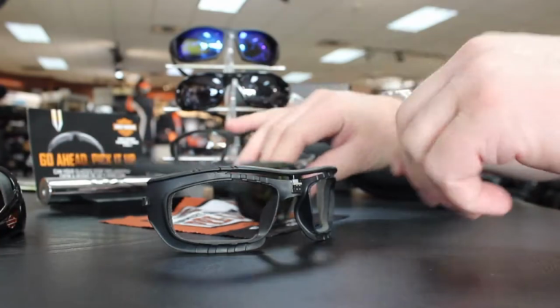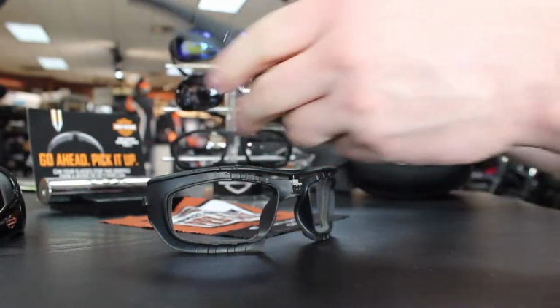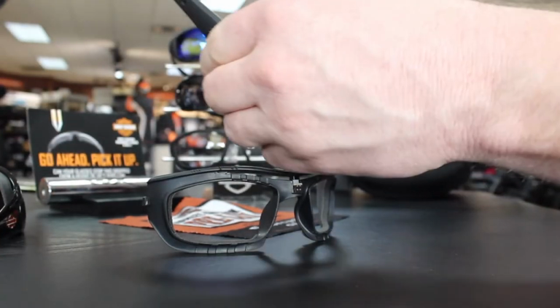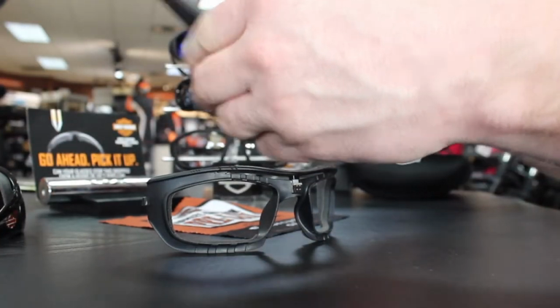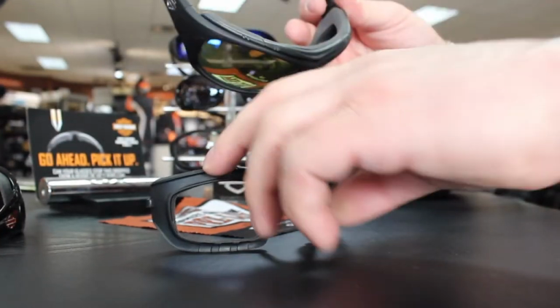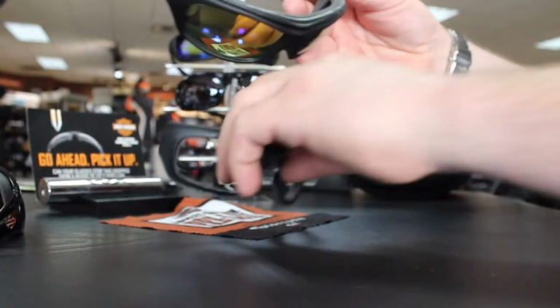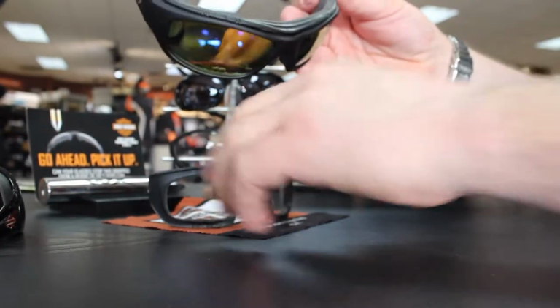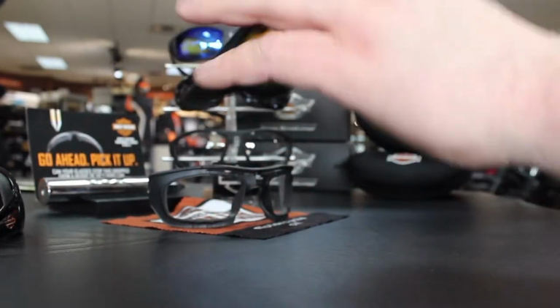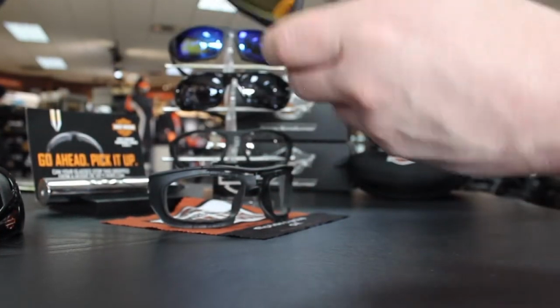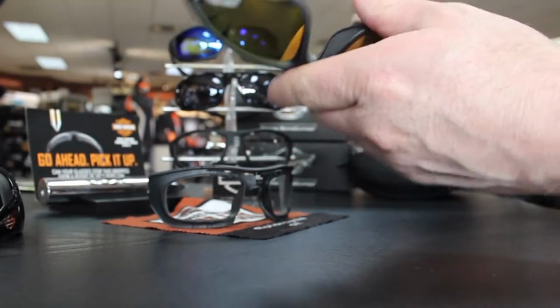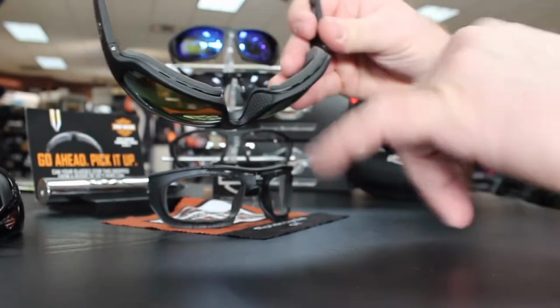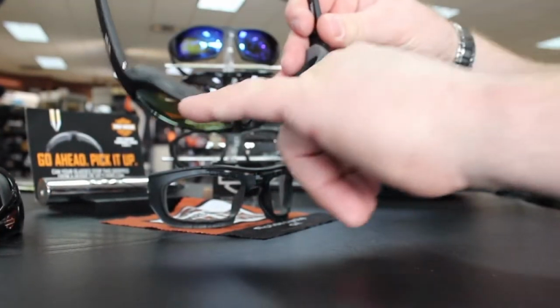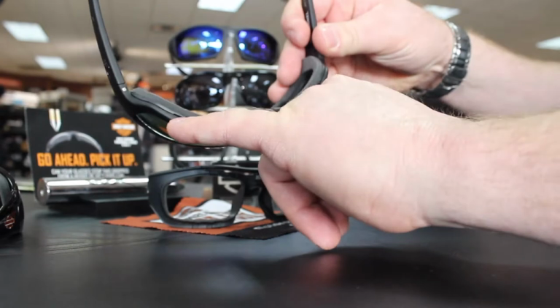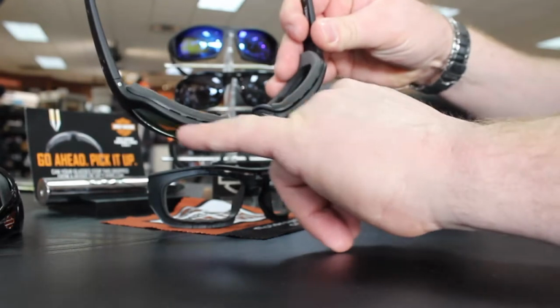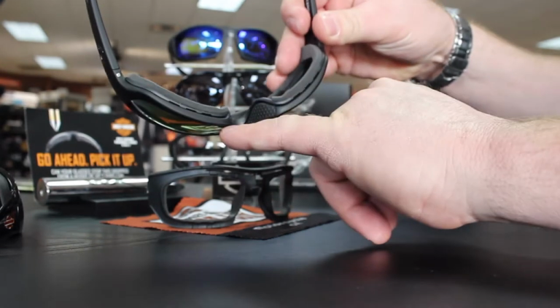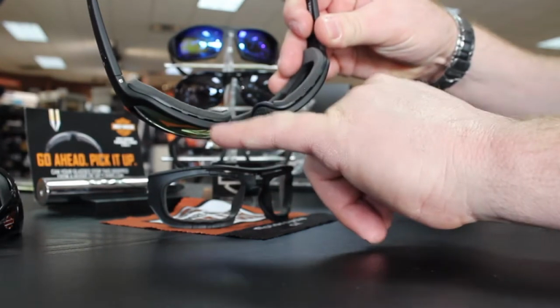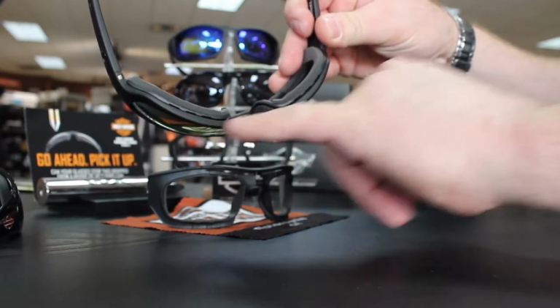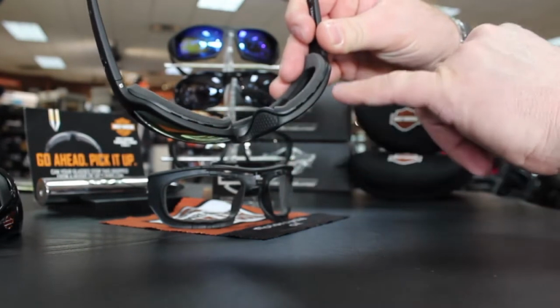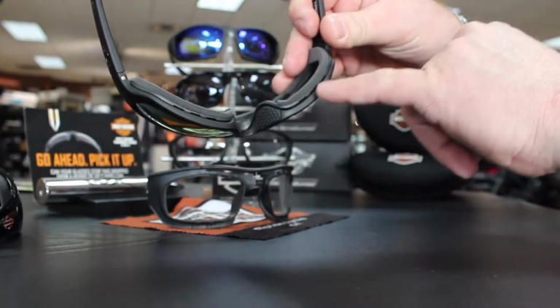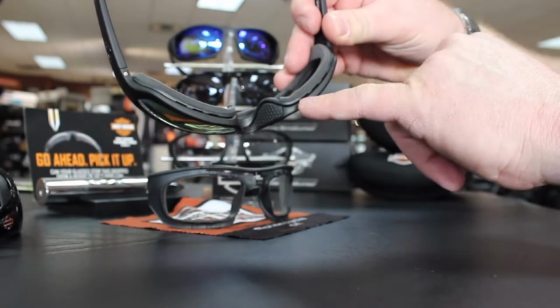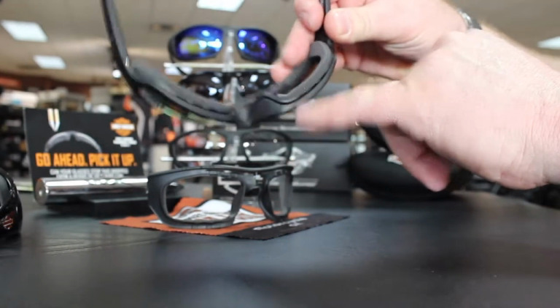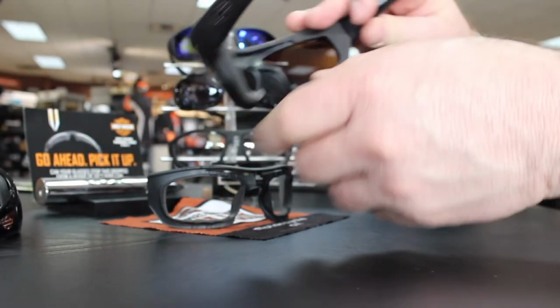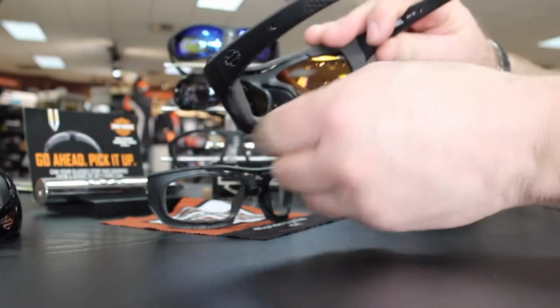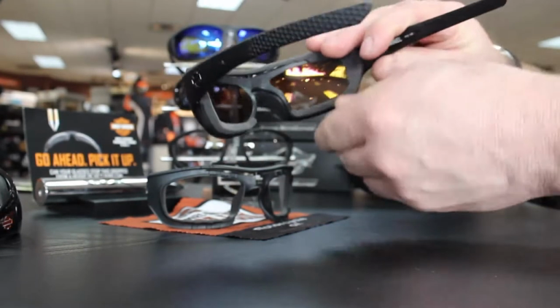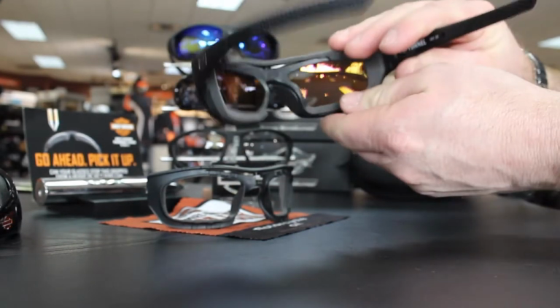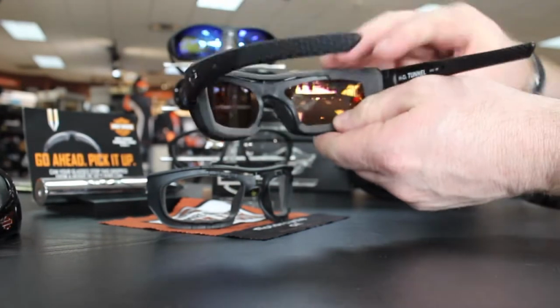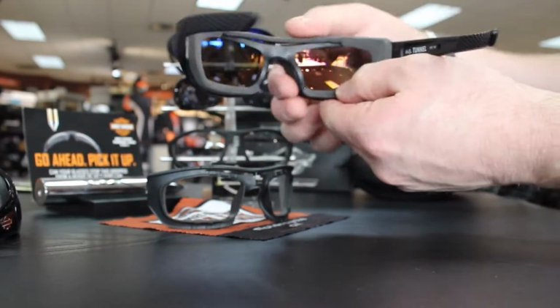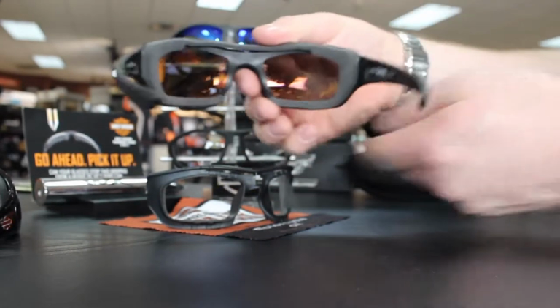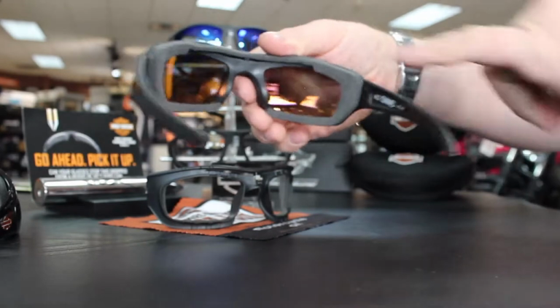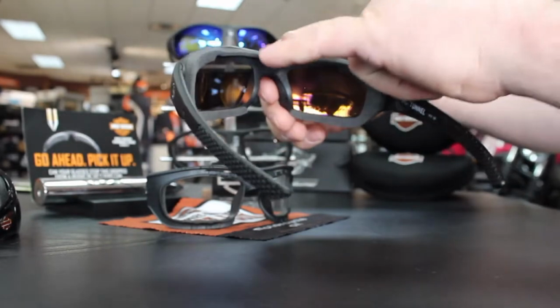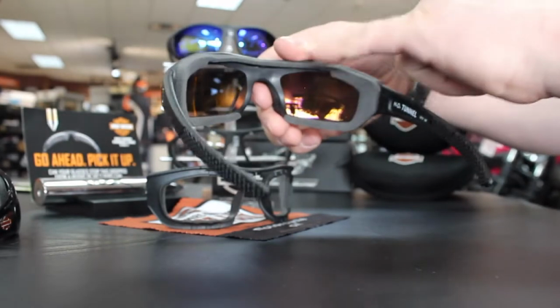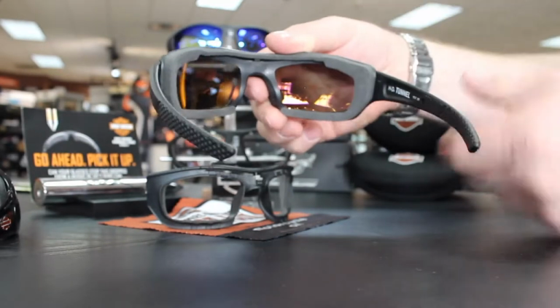Like I mentioned a moment ago, the Tunnel offers the exact same vents in addition to the Qlik Air system, or air intake regulator system, to help reduce fogging.